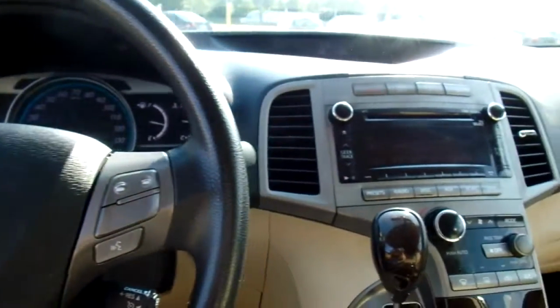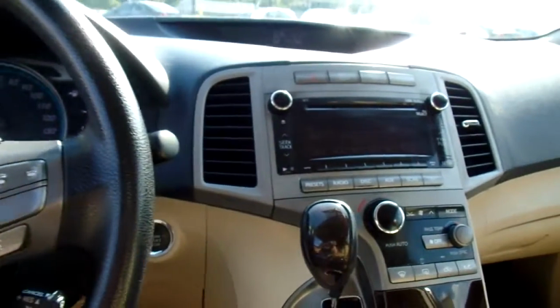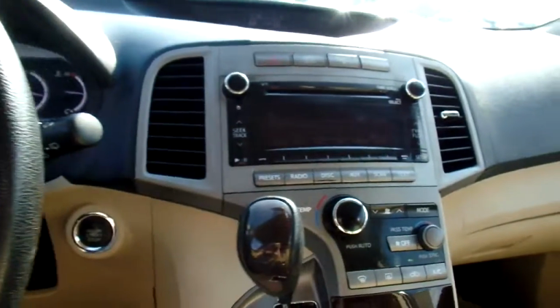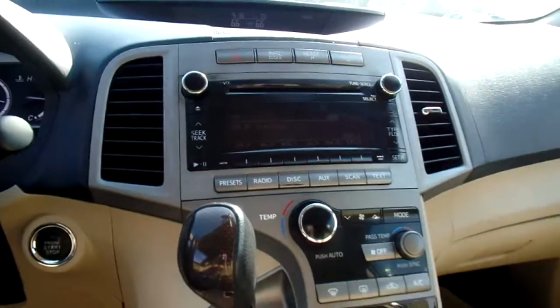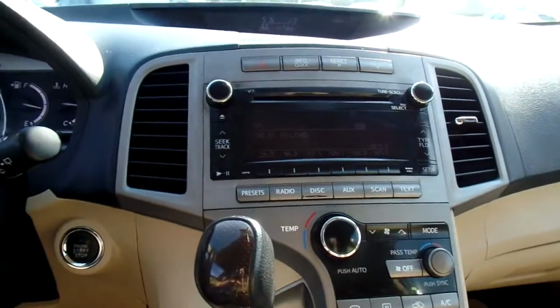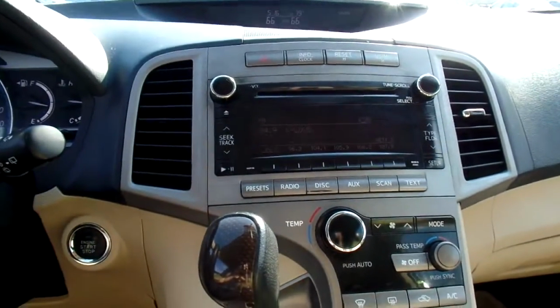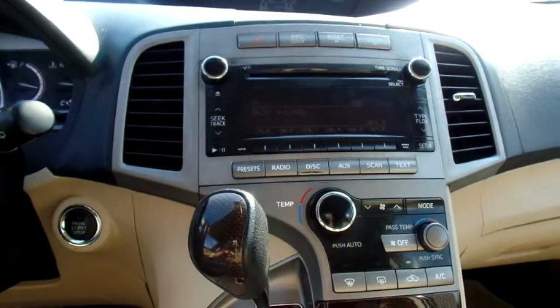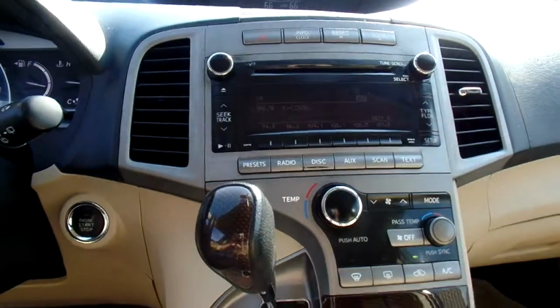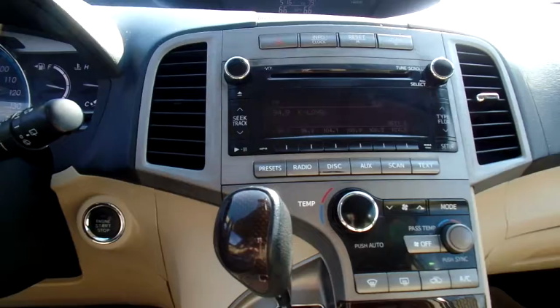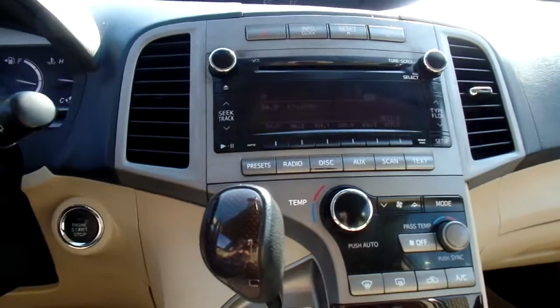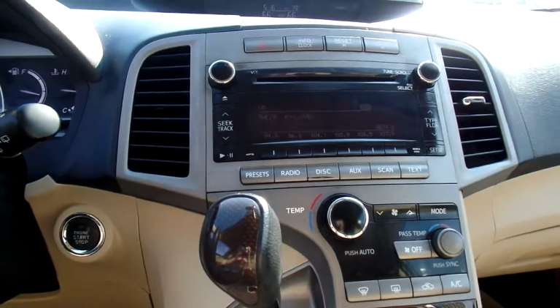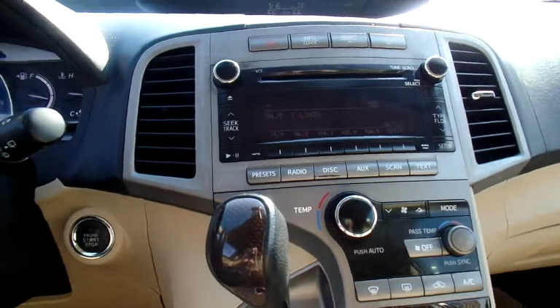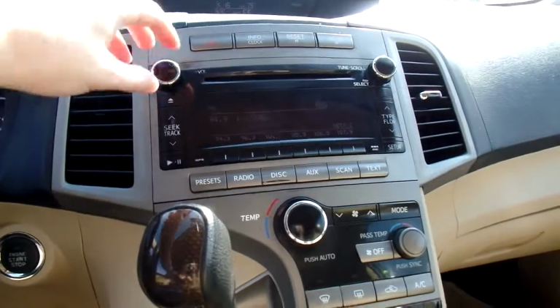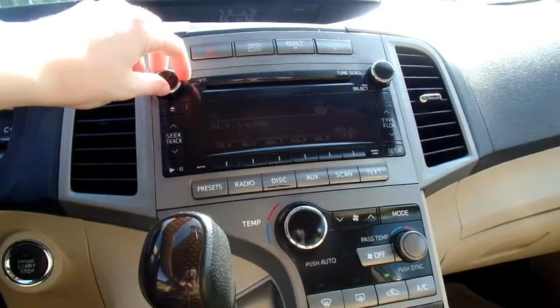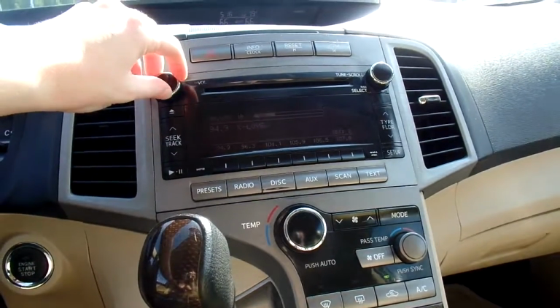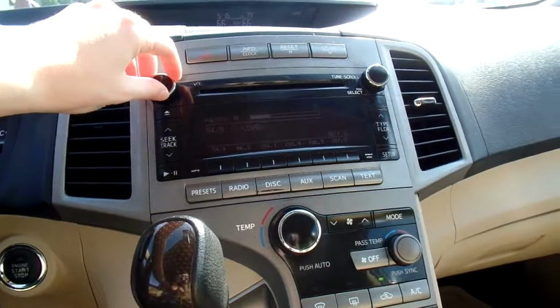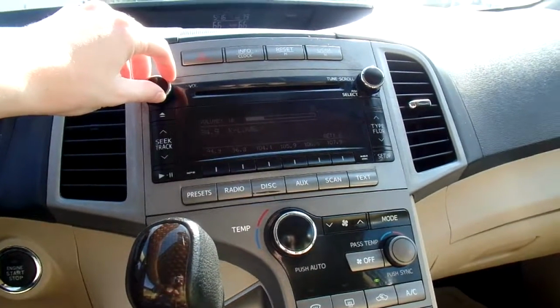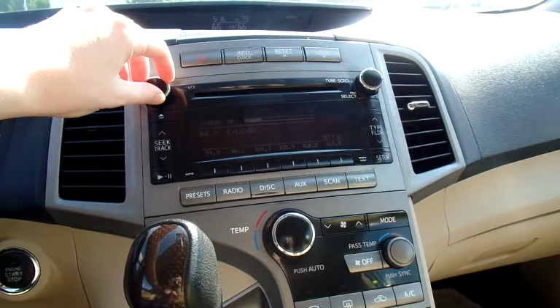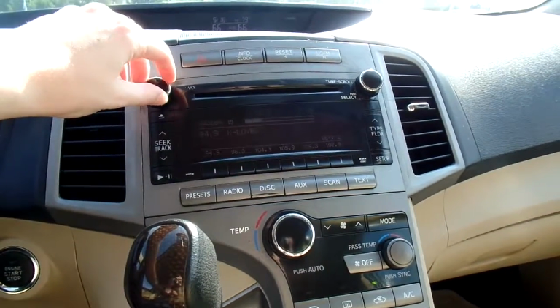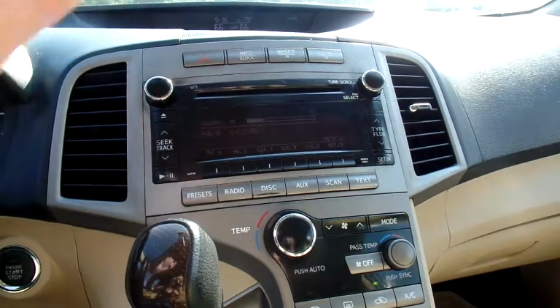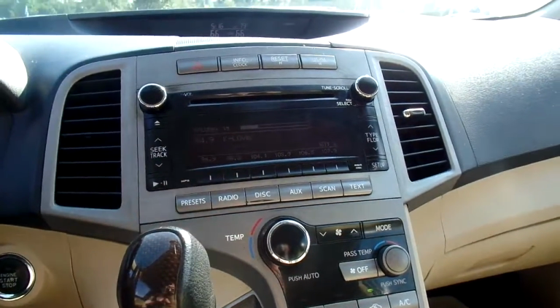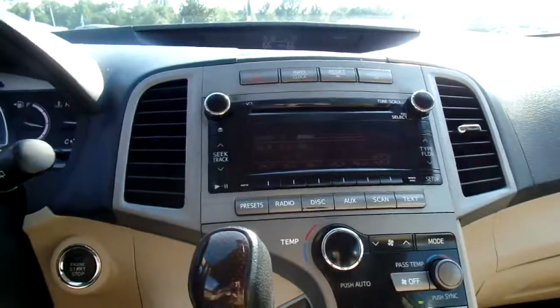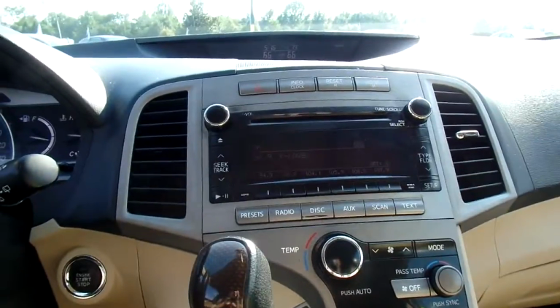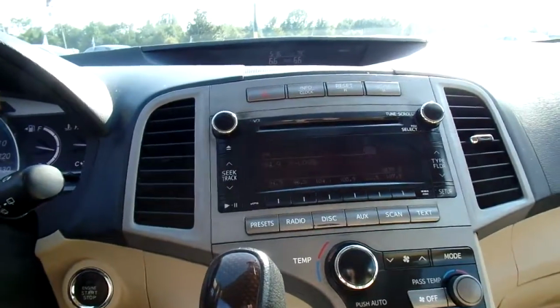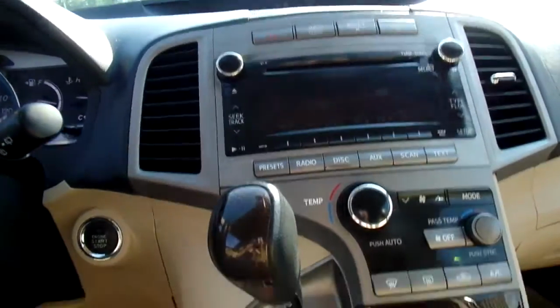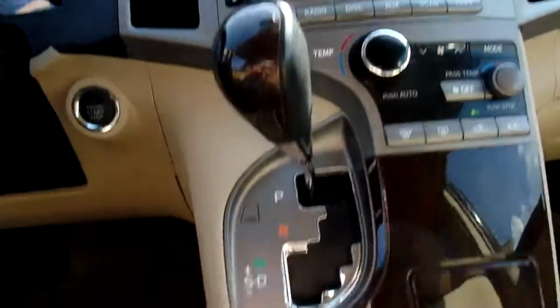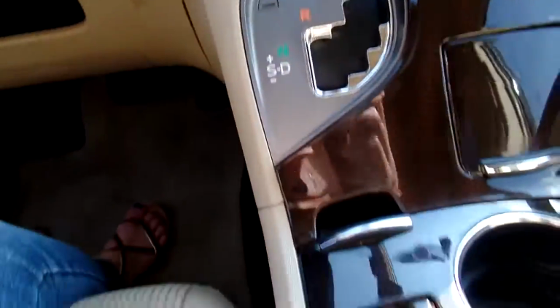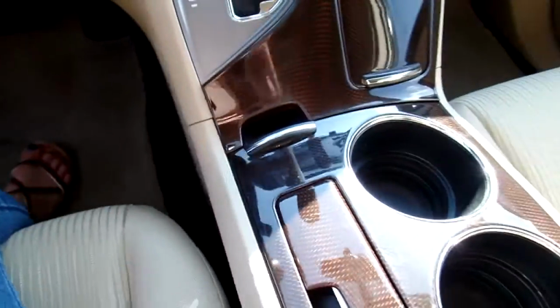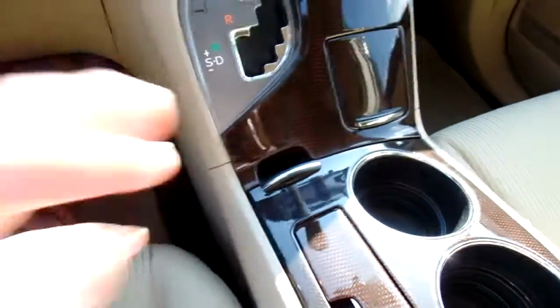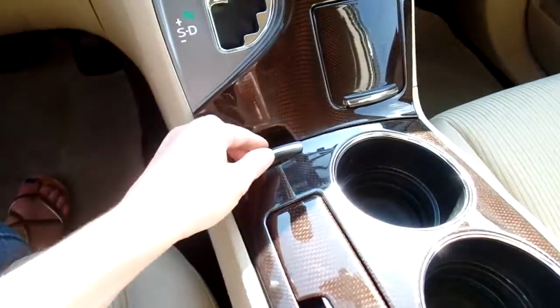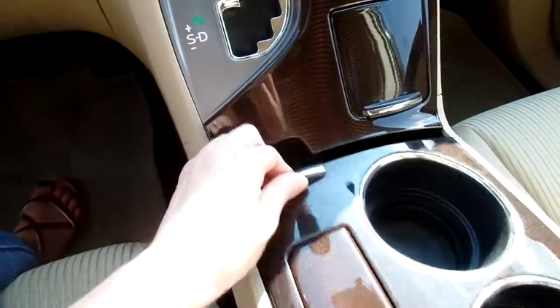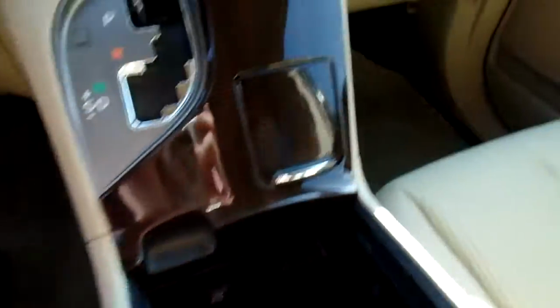And for your radio, you've got typical radio channels. You've also got CD options as well as one nifty thing in here.